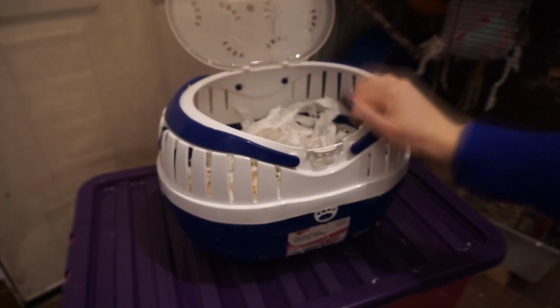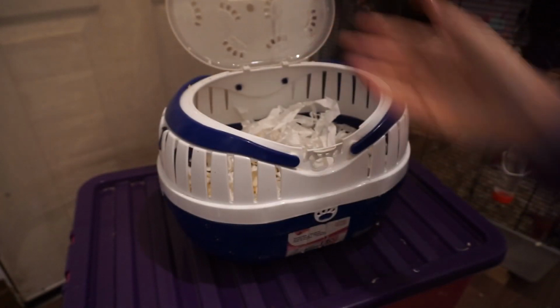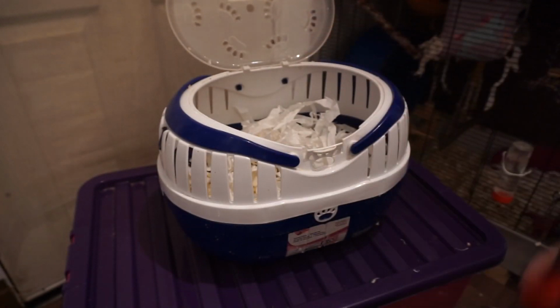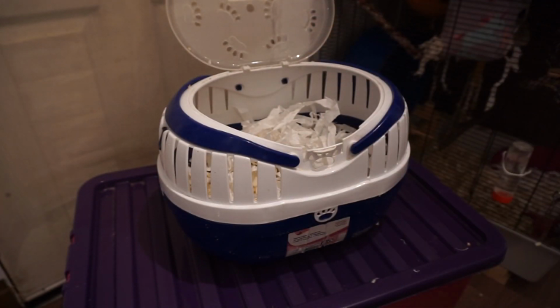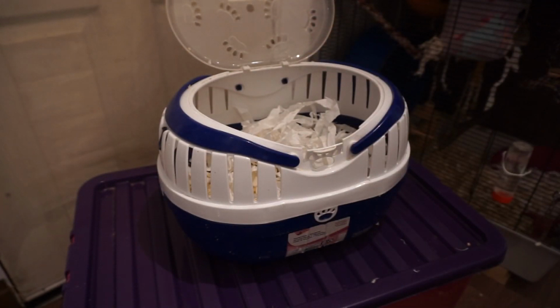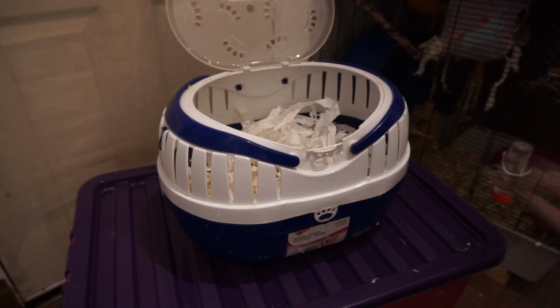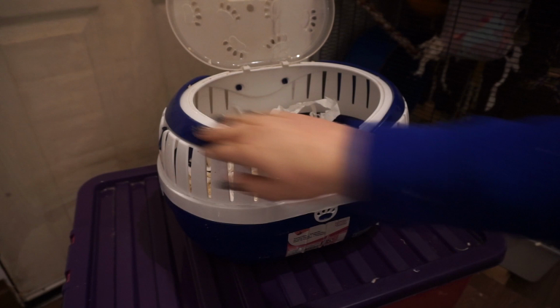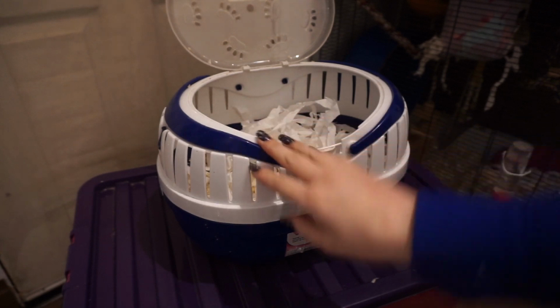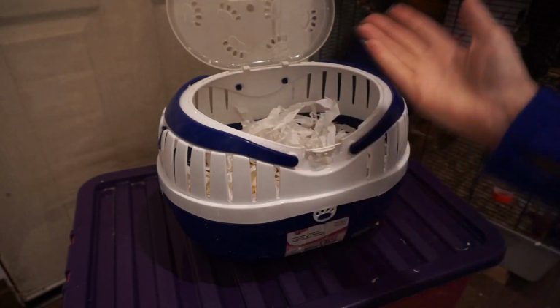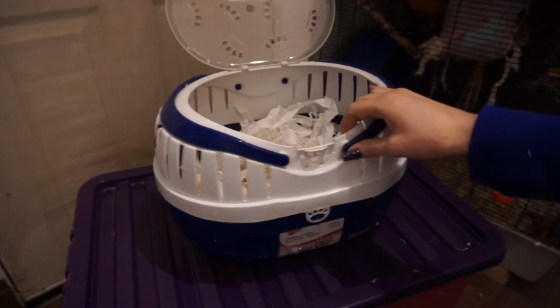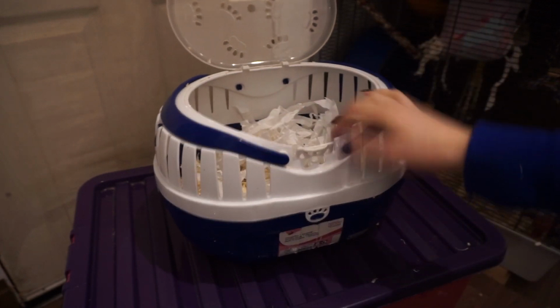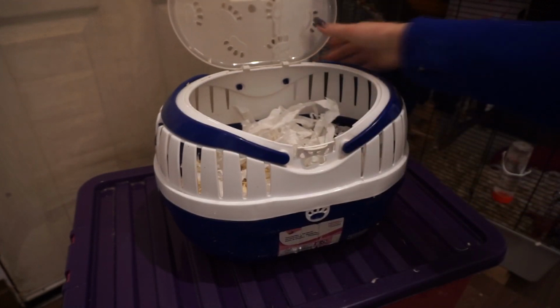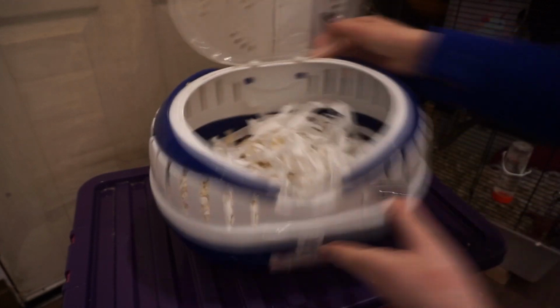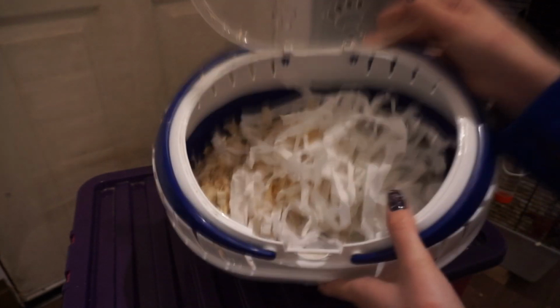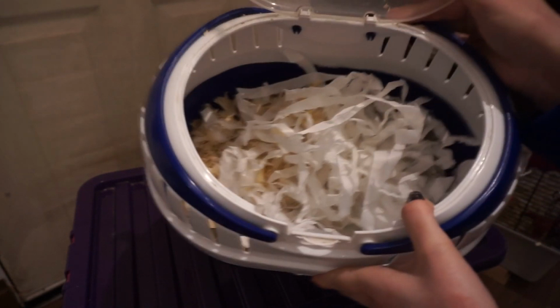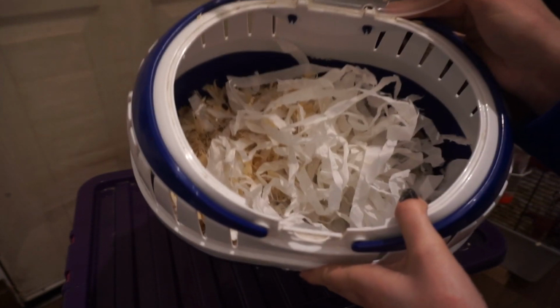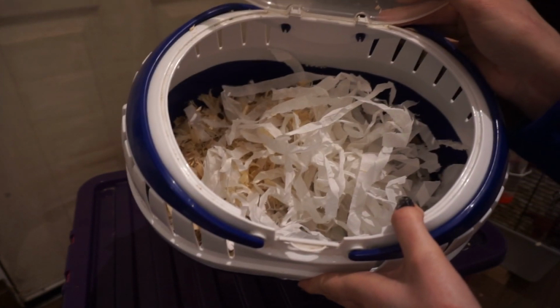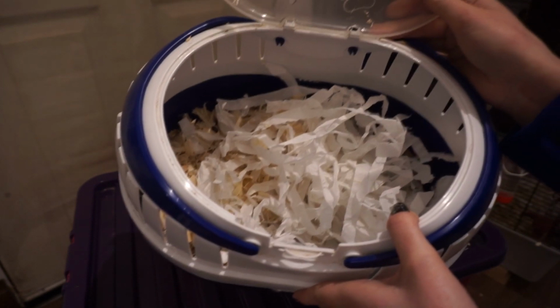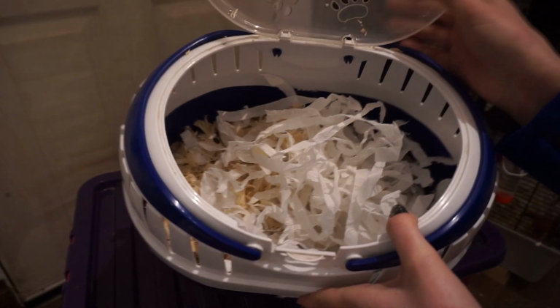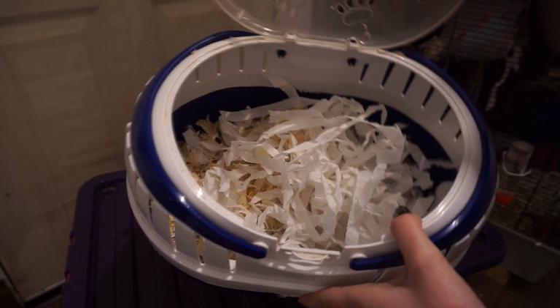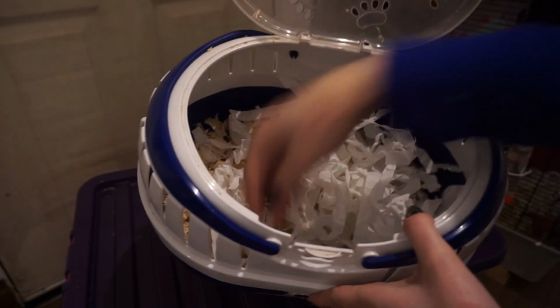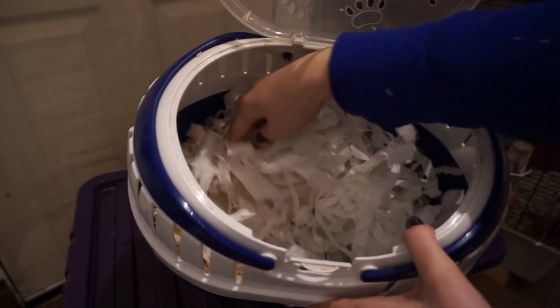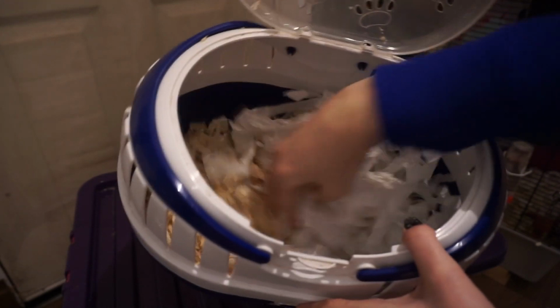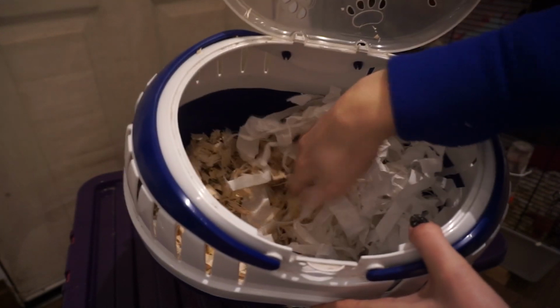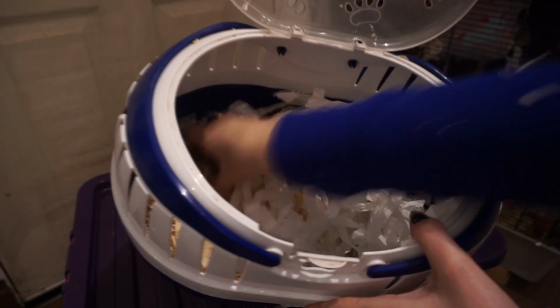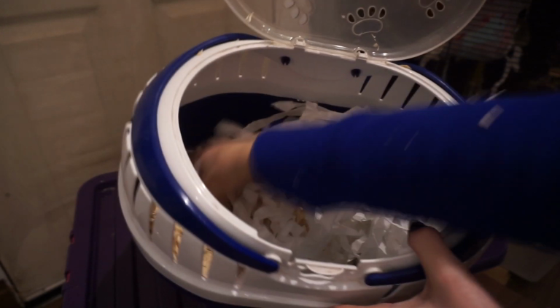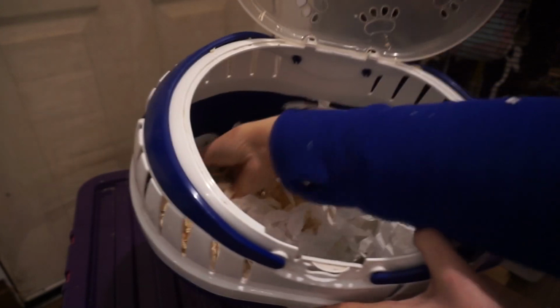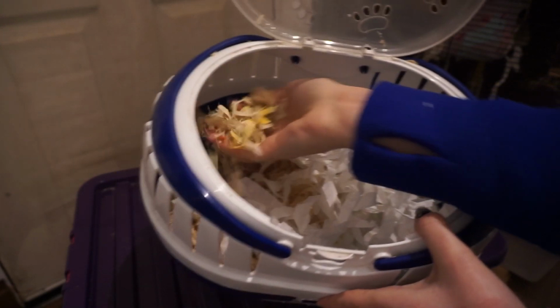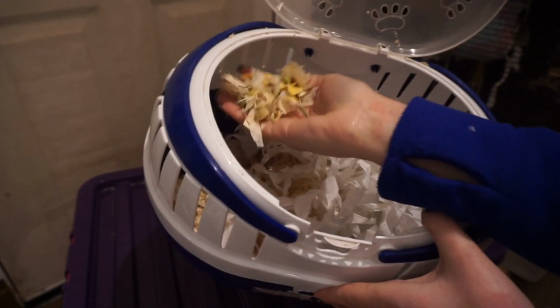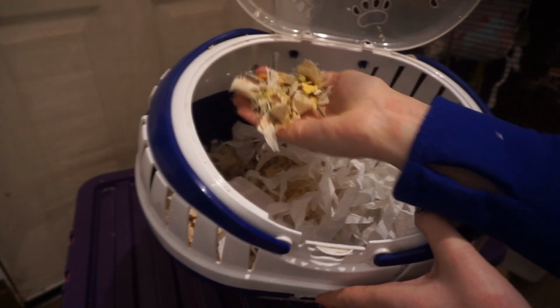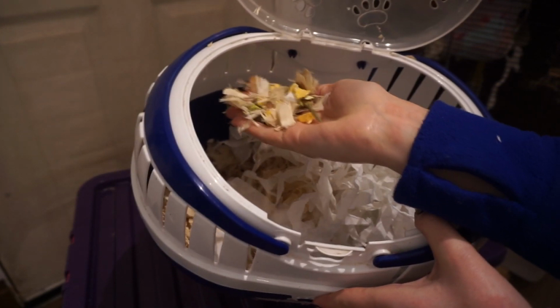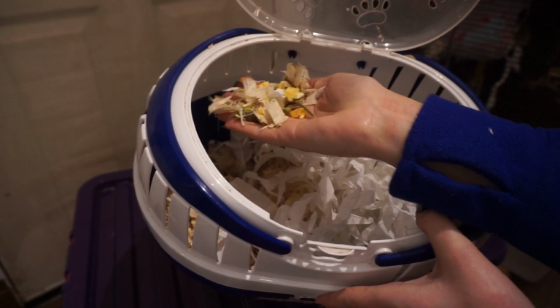It comes in a few different colours — this is the one I prefer. Inside he's got substrate, he has some bedding, and he does have food. Make sure the food is mixed in.